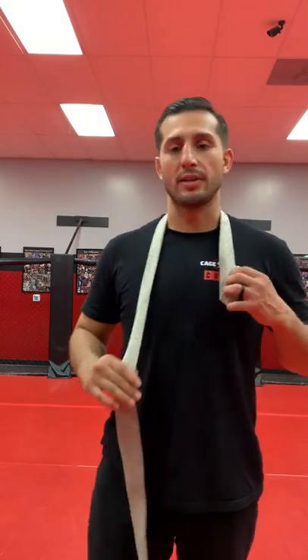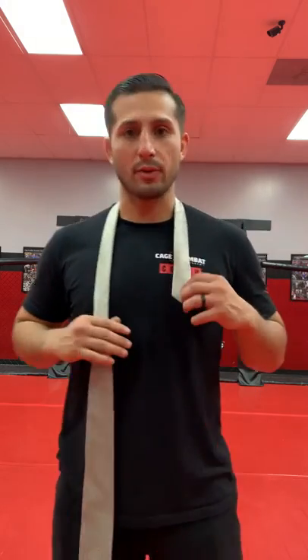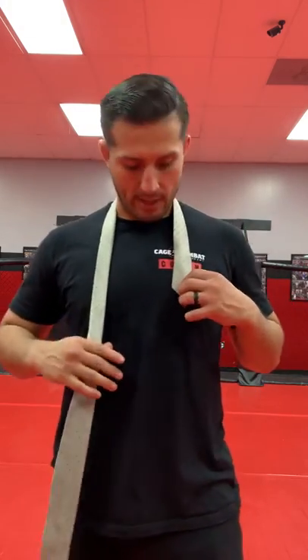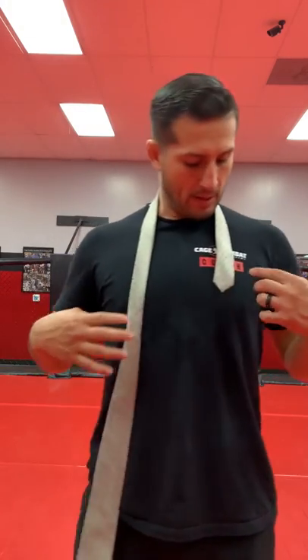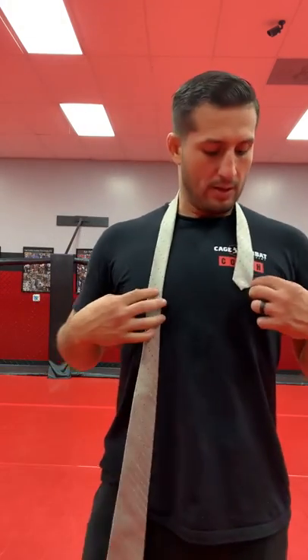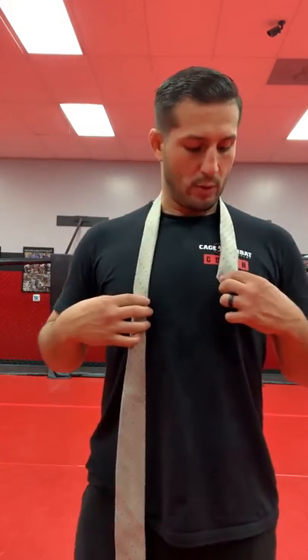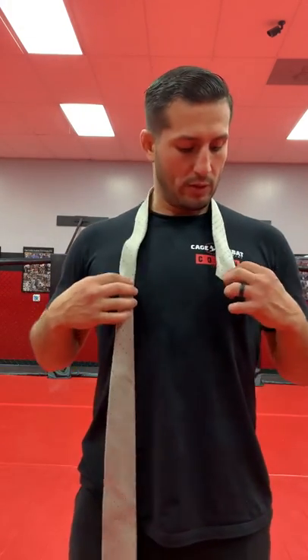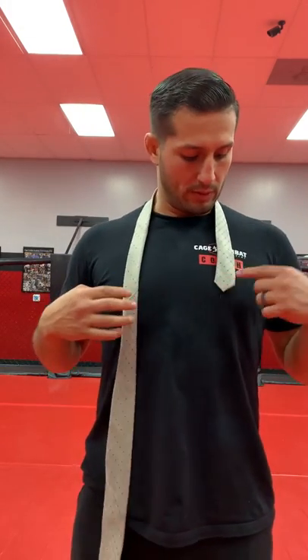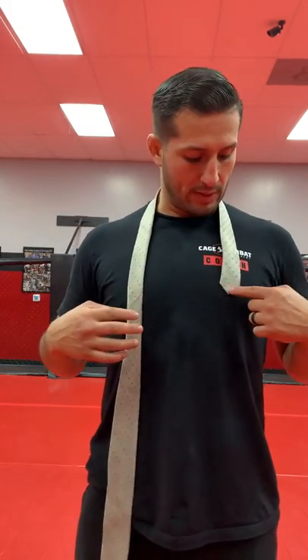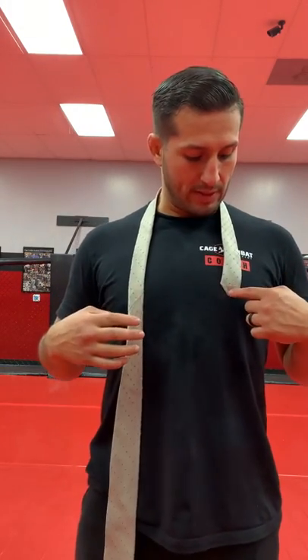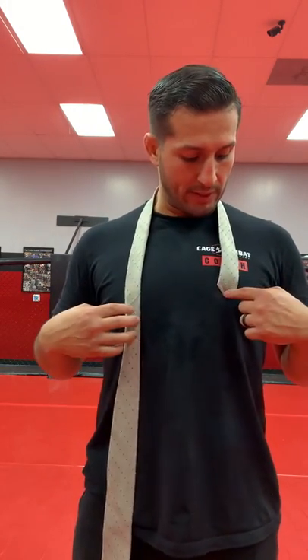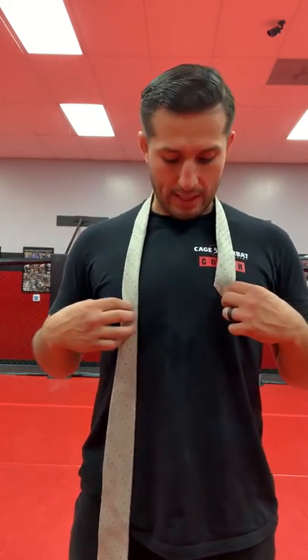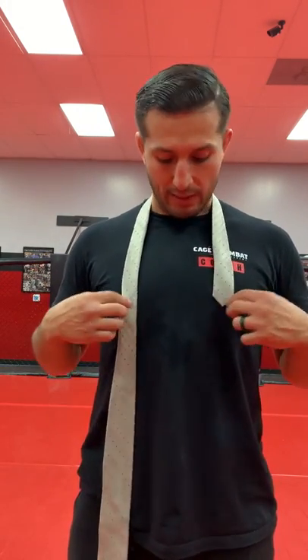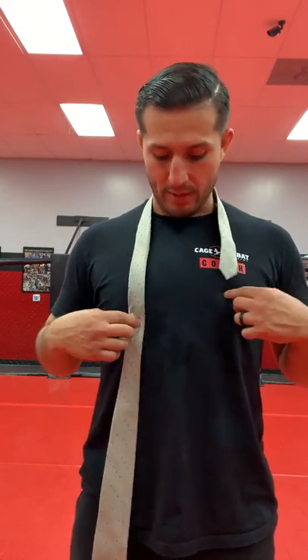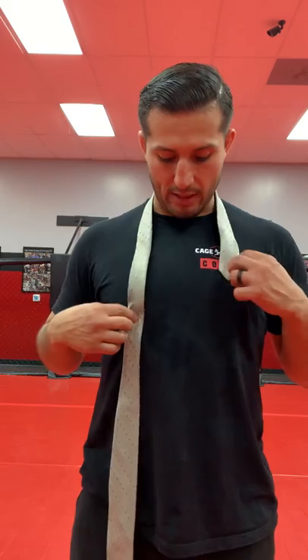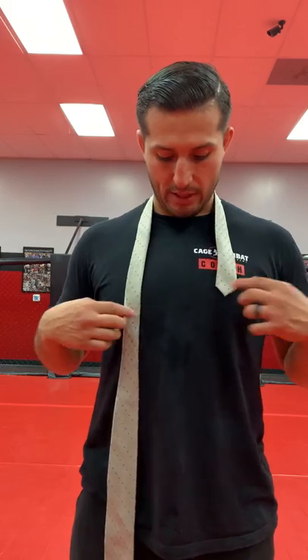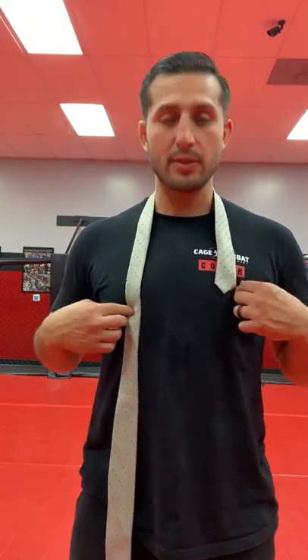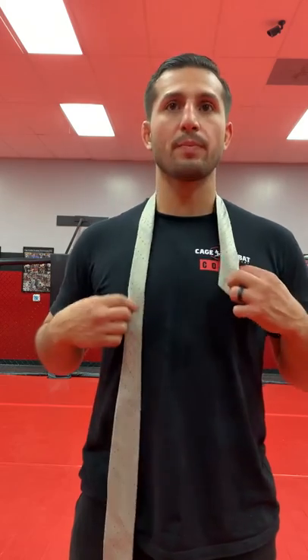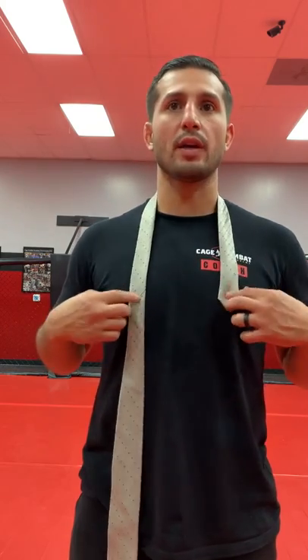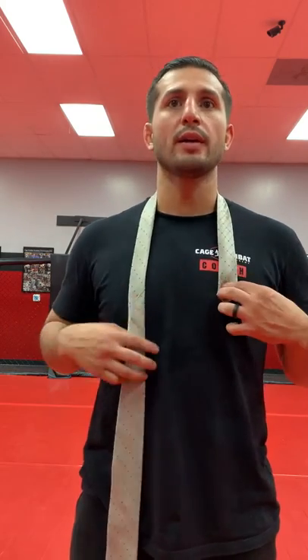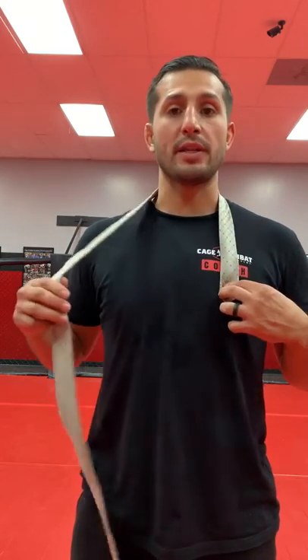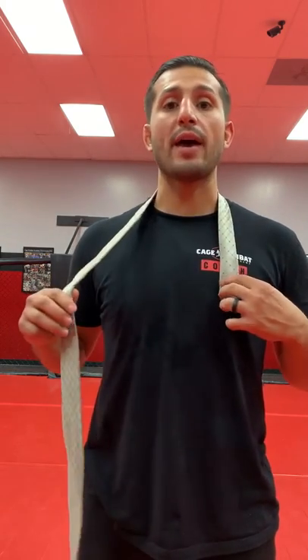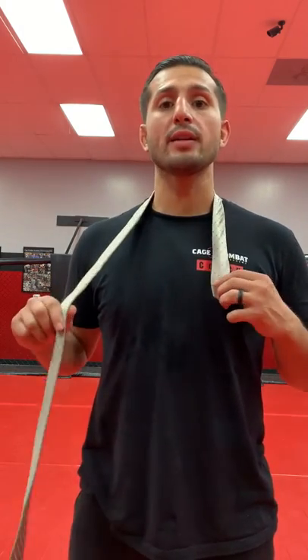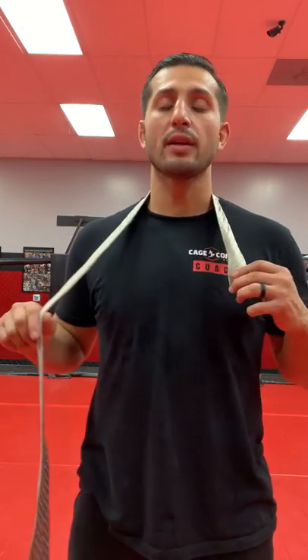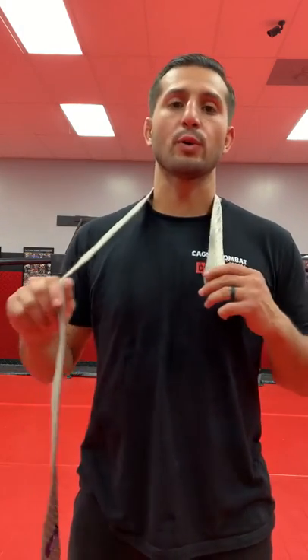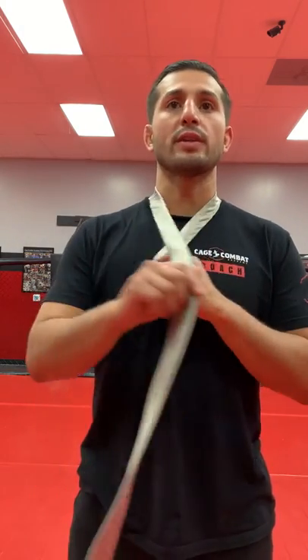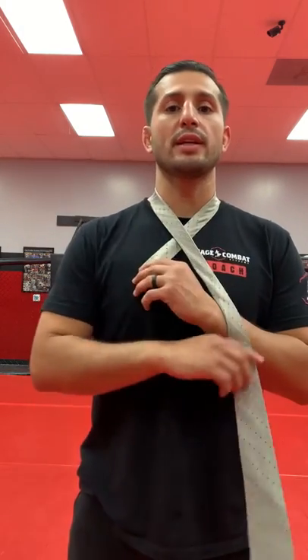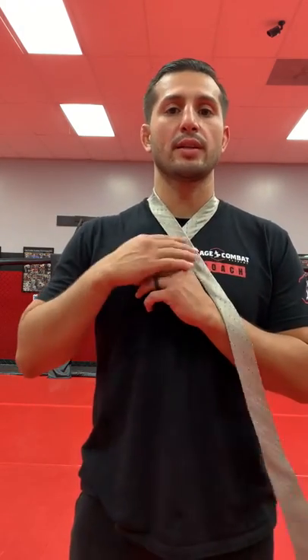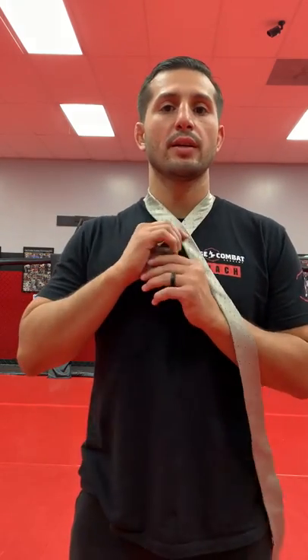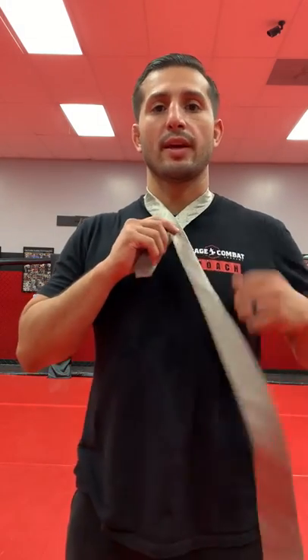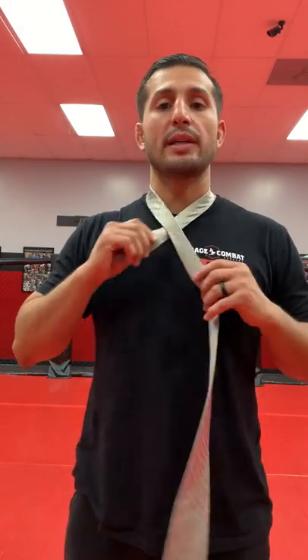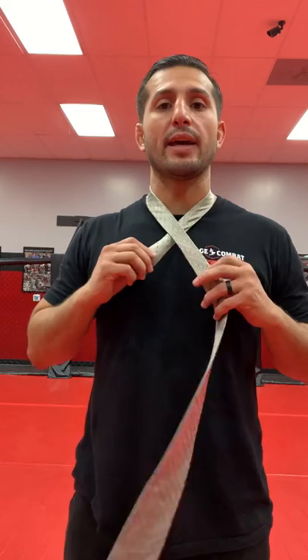From there, I'm going to line up the tip of the skinny end to the center of my chest. Then I'm going to take the fat end and fold it over the skinny end, making an X.